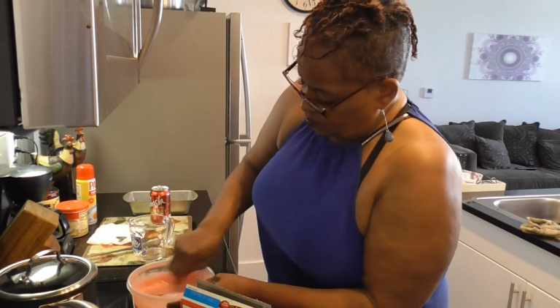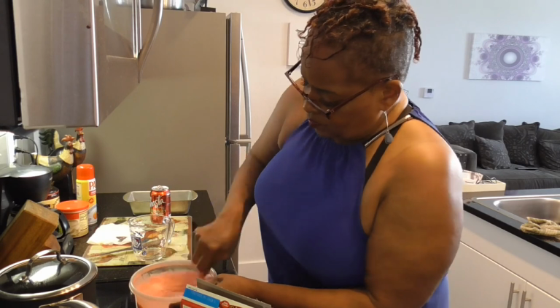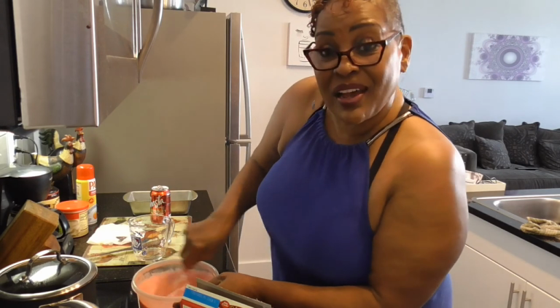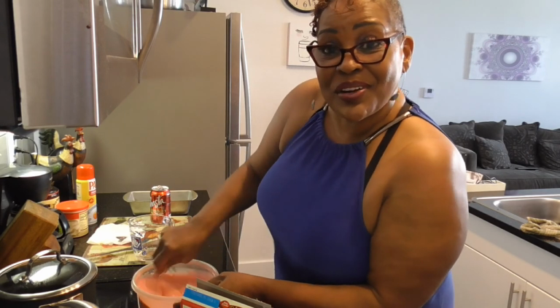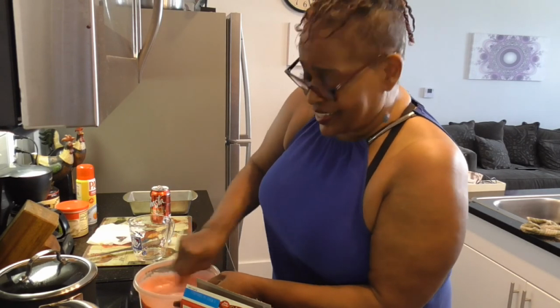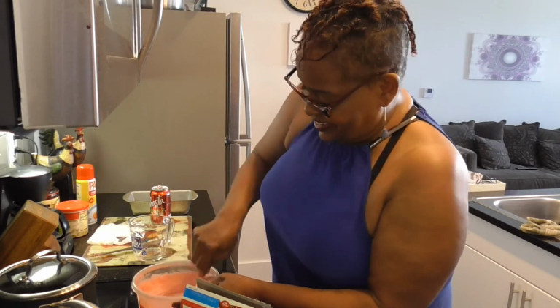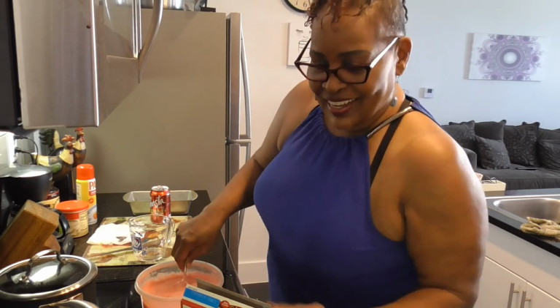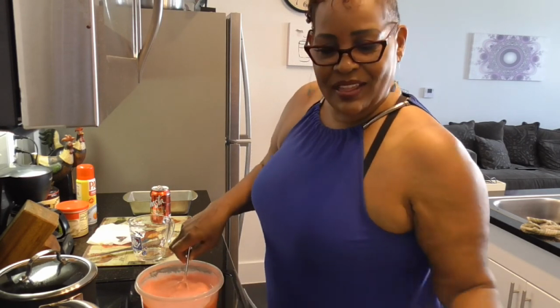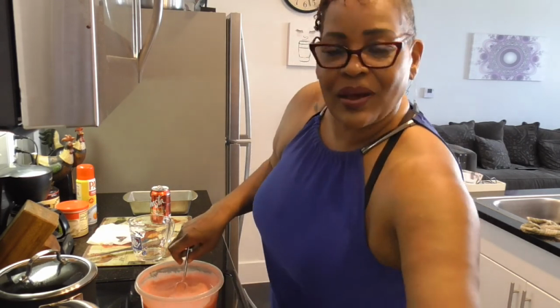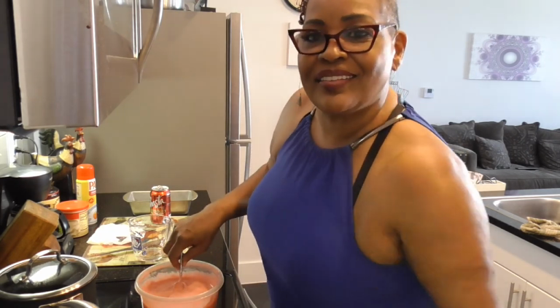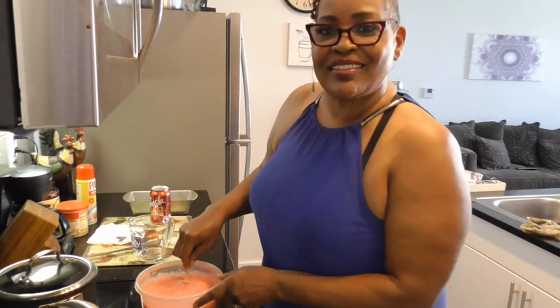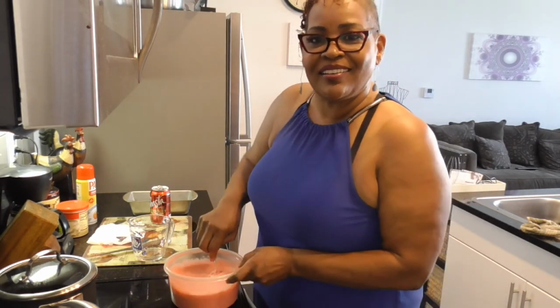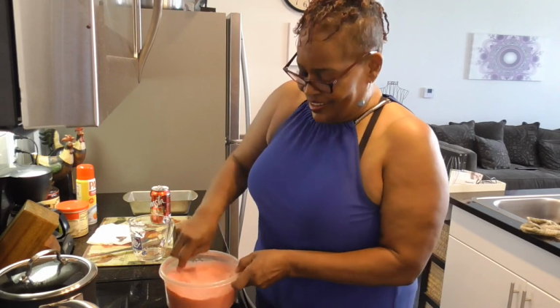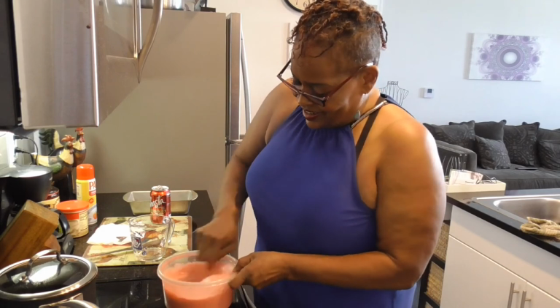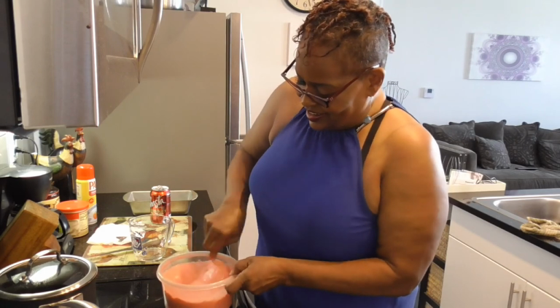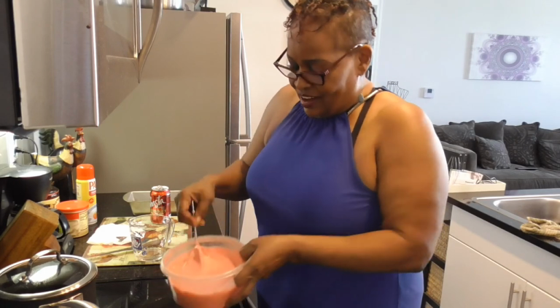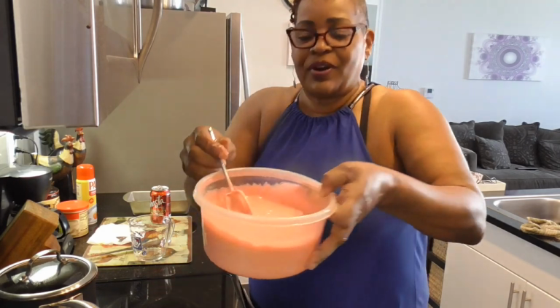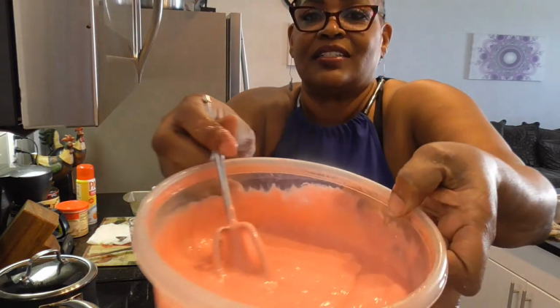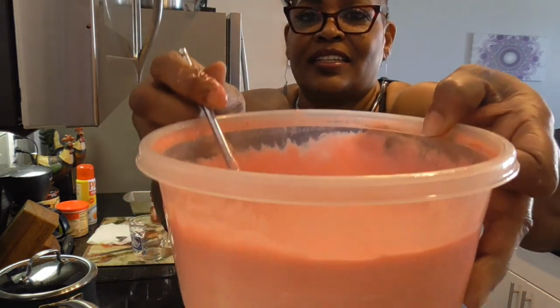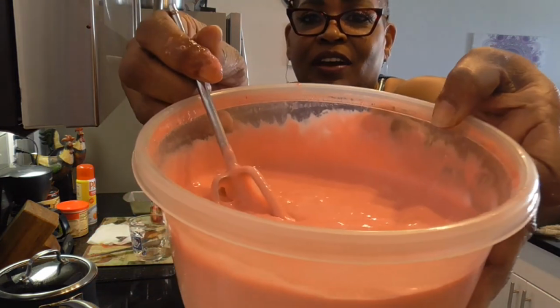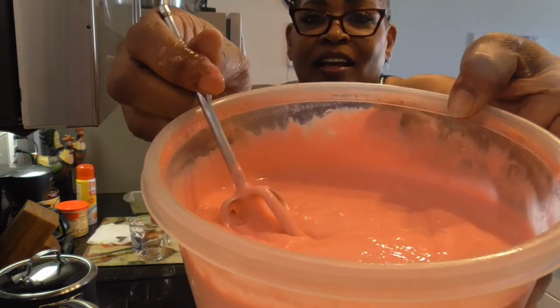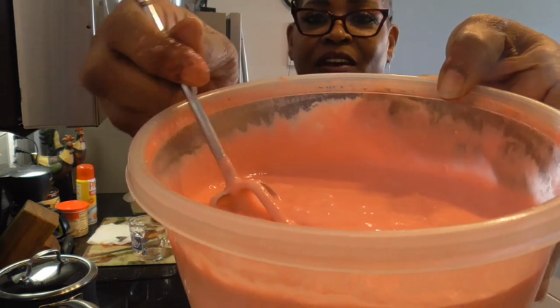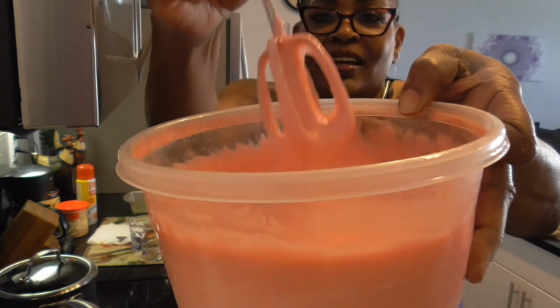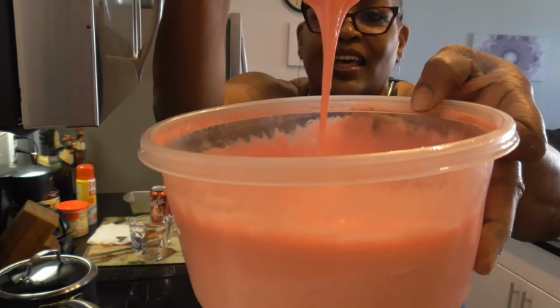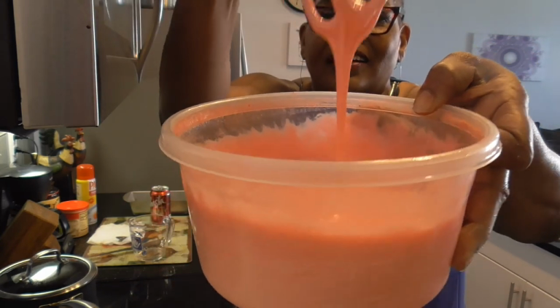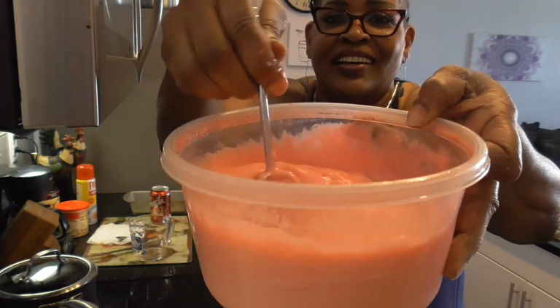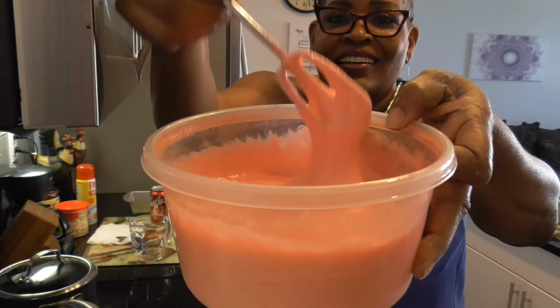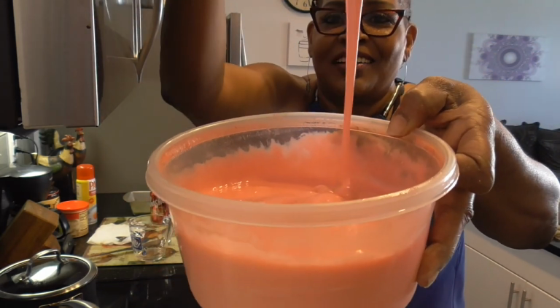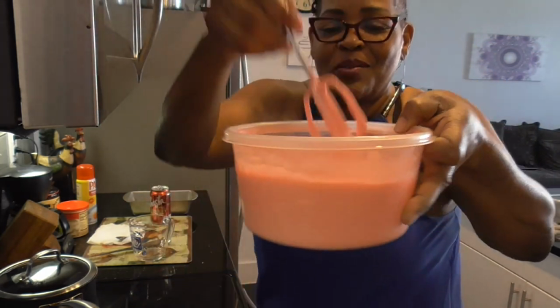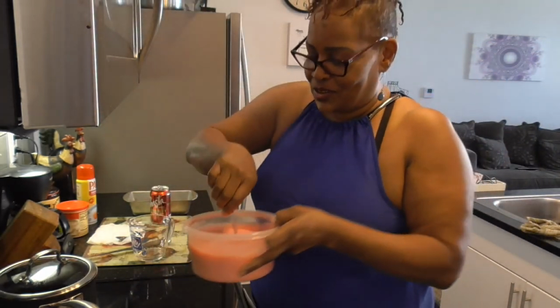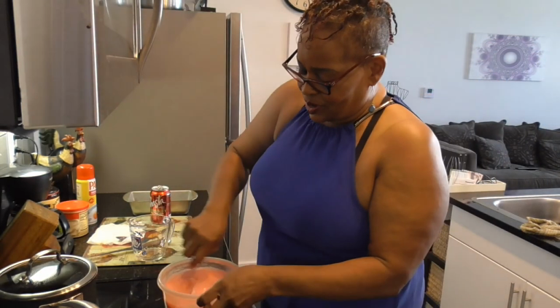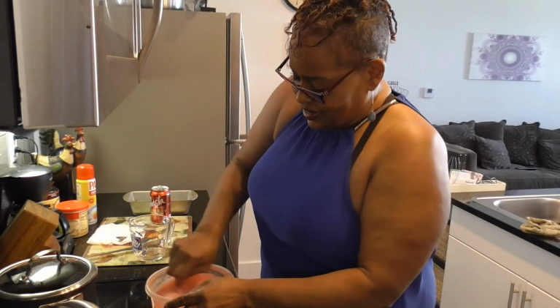It smells really good. I'm going to get that out of the way so y'all can see. Y'all, that's pretty. The consistency is very, very nice. Look at that. I sure hope it's going to be good.